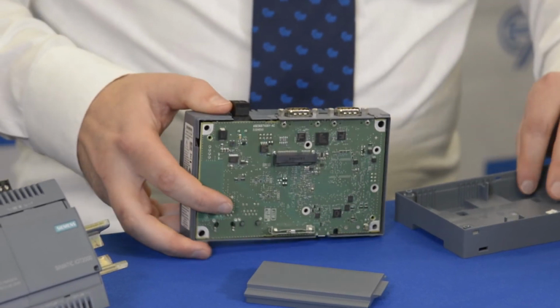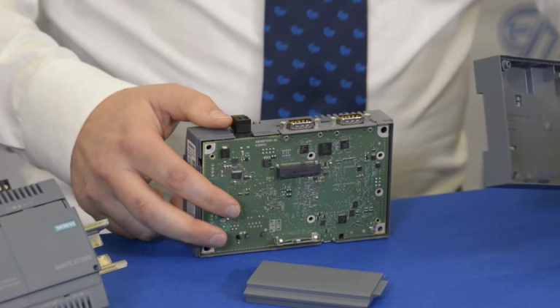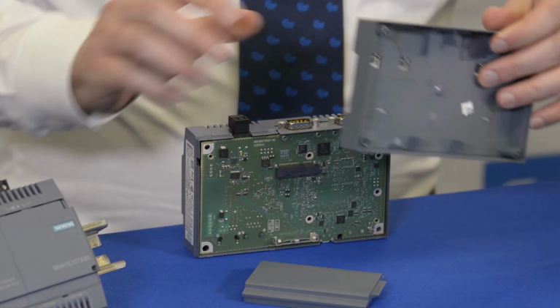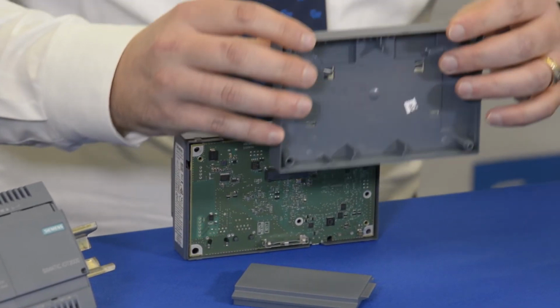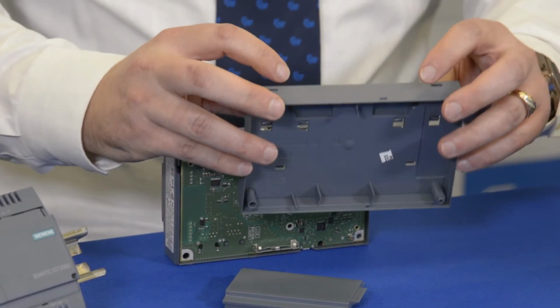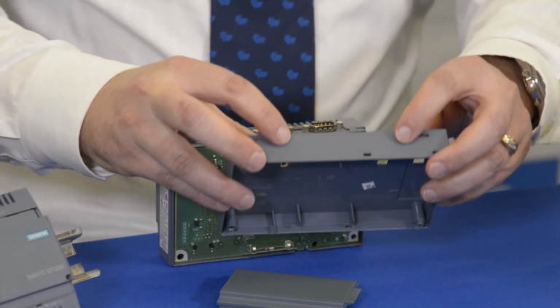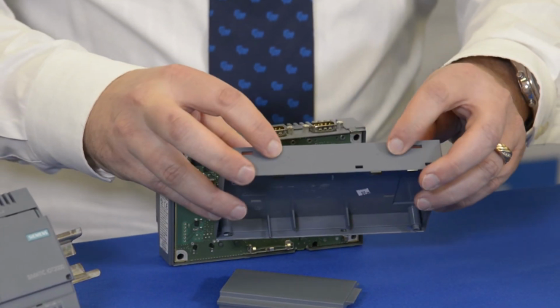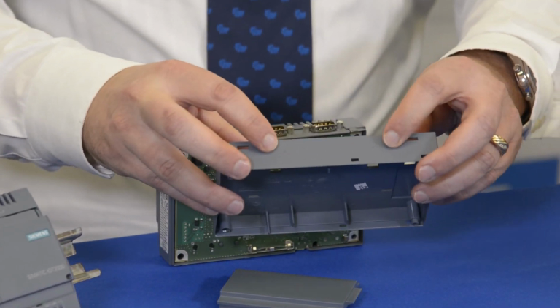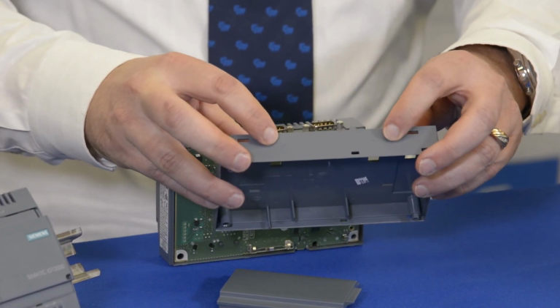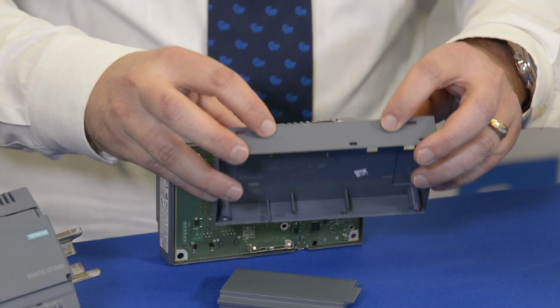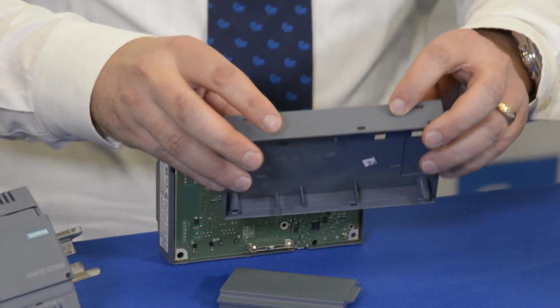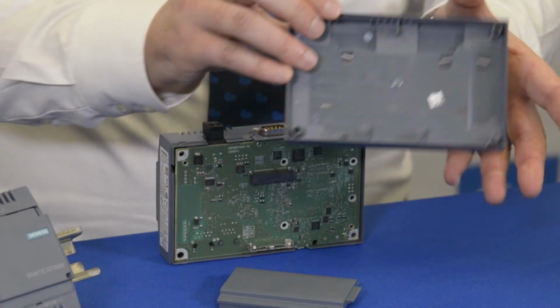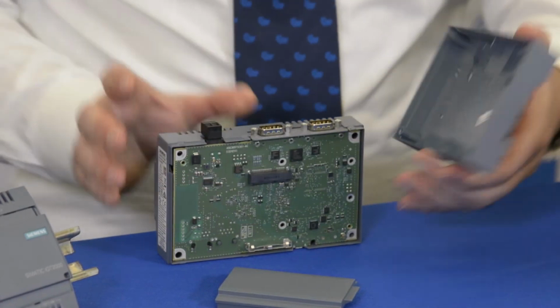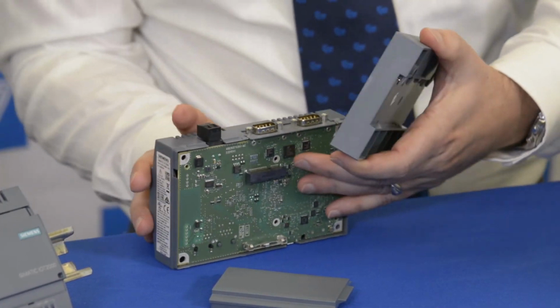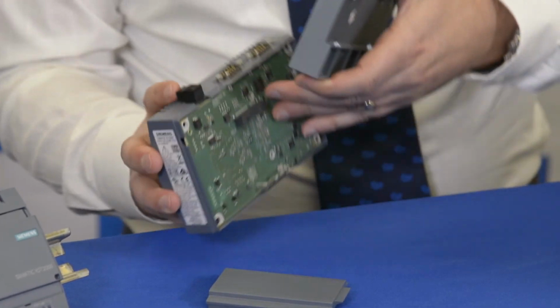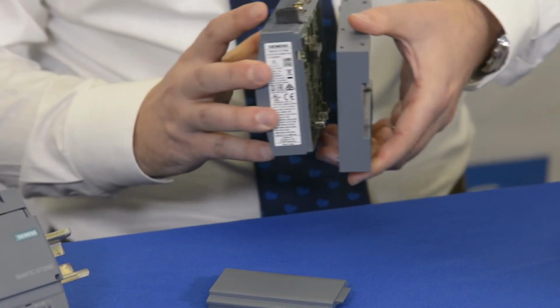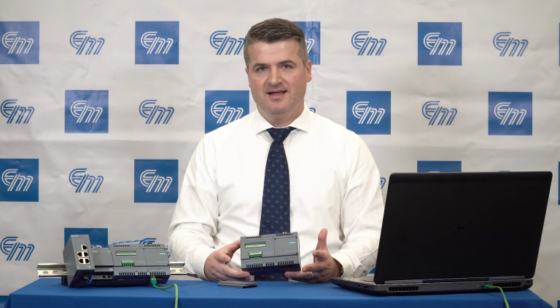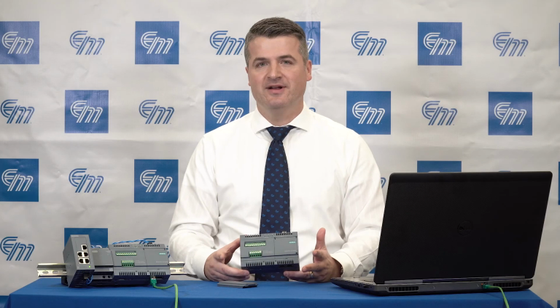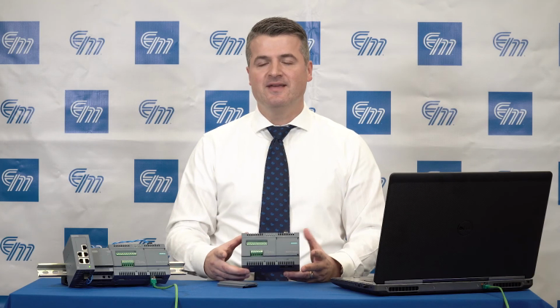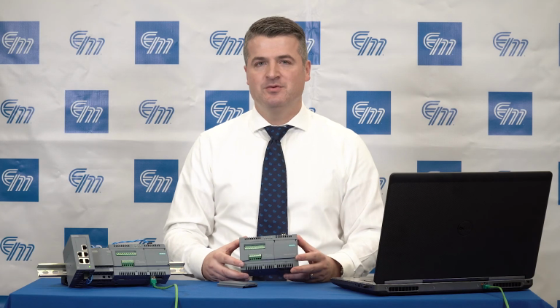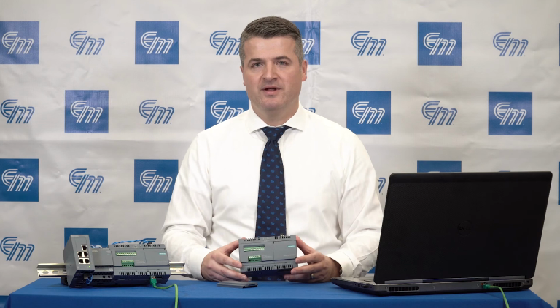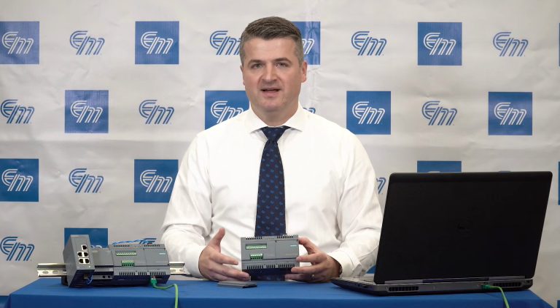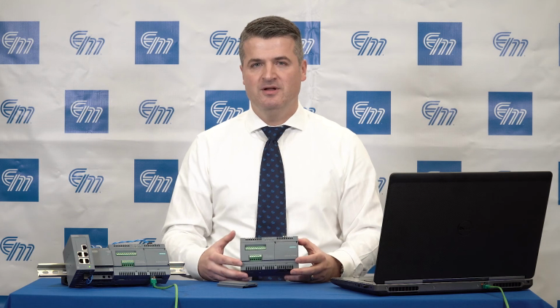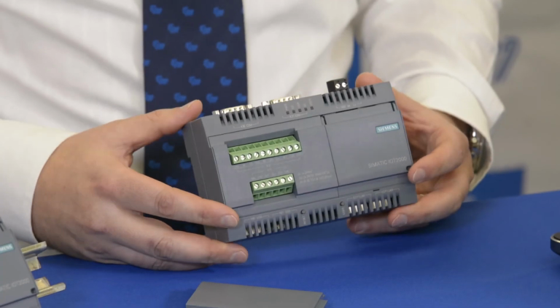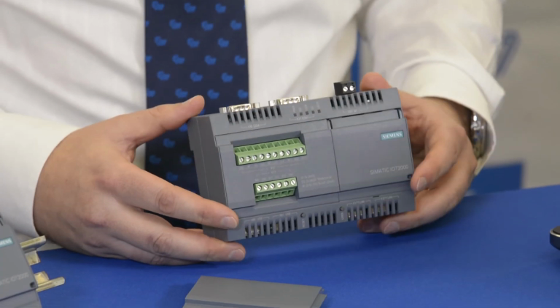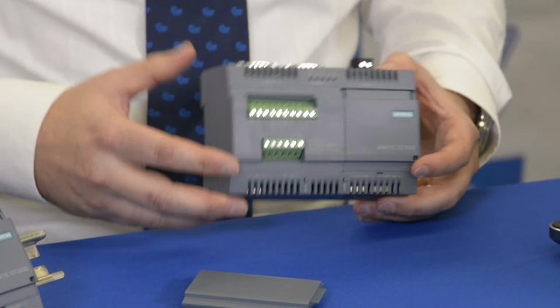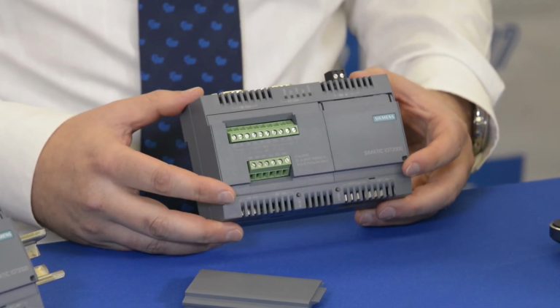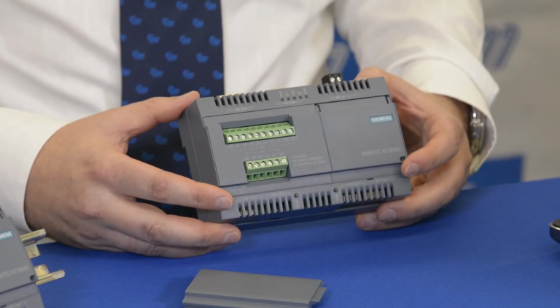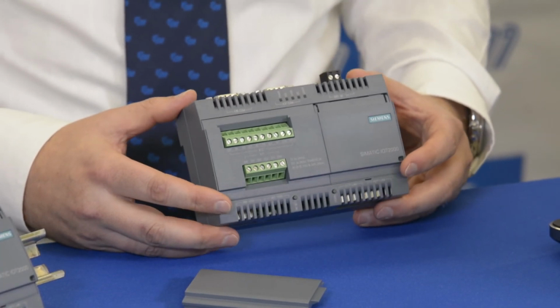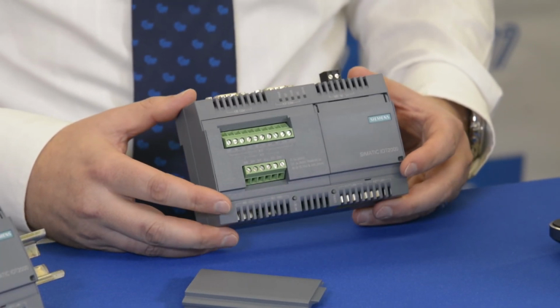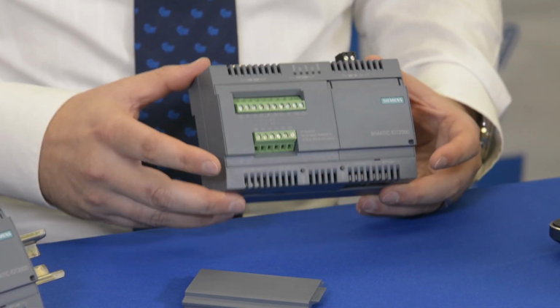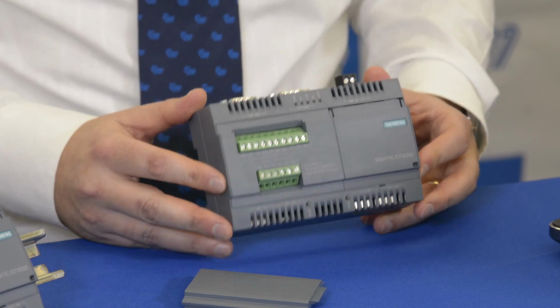The cover itself on the unit has a couple of knockouts where you can mount your wireless antennas. In summary, the IoT 2040 is a flexible, expandable, low-cost, intelligent gateway for IoT solutions.